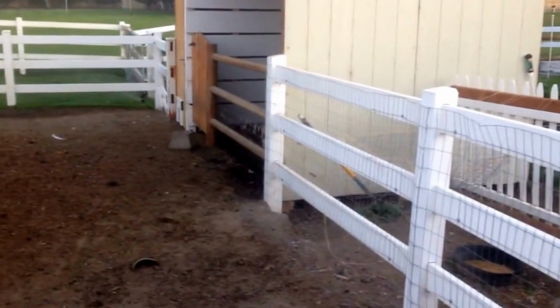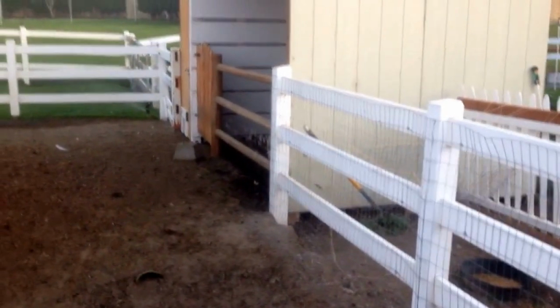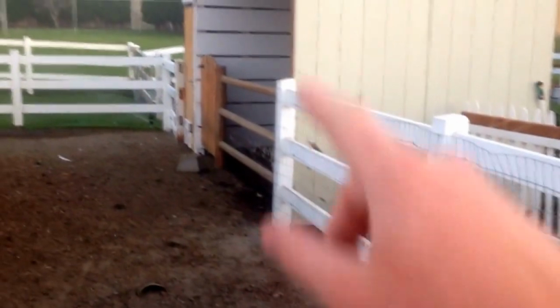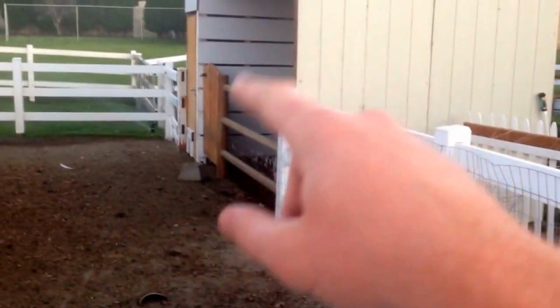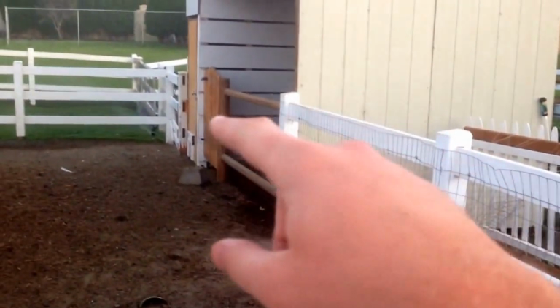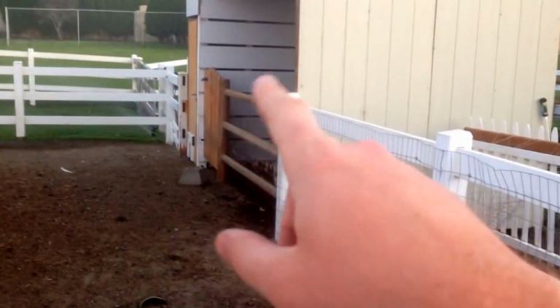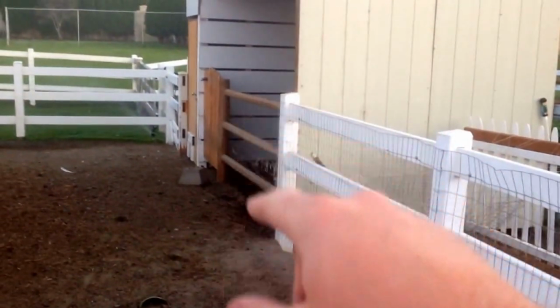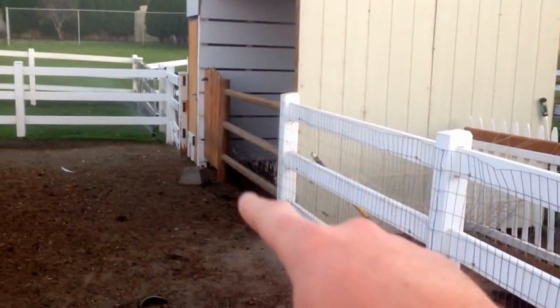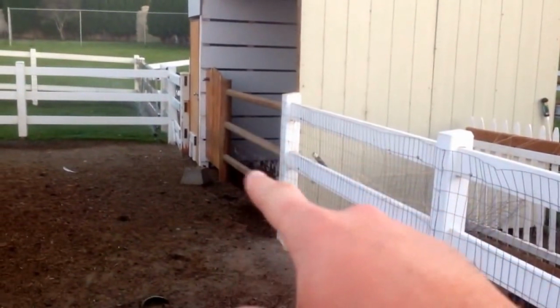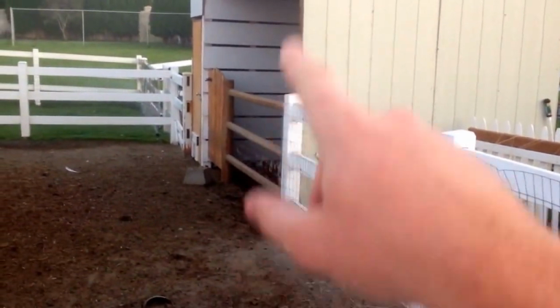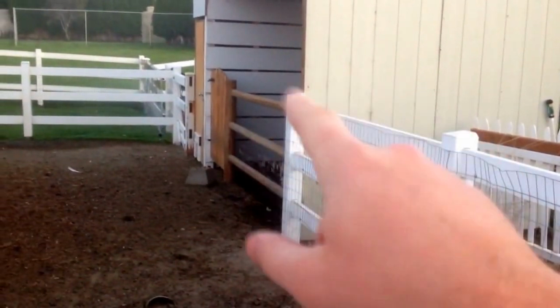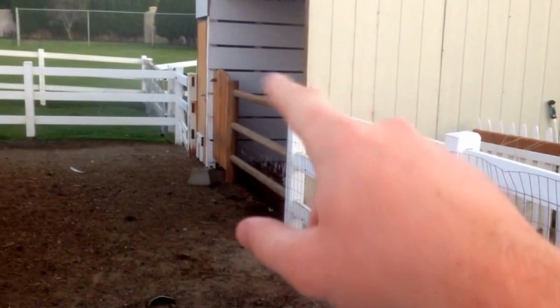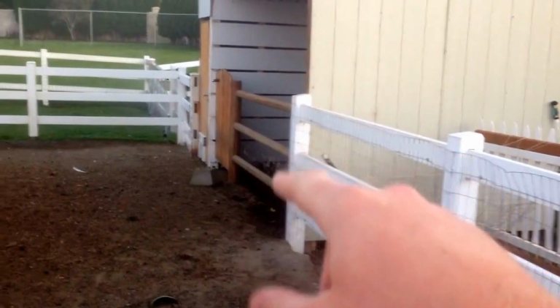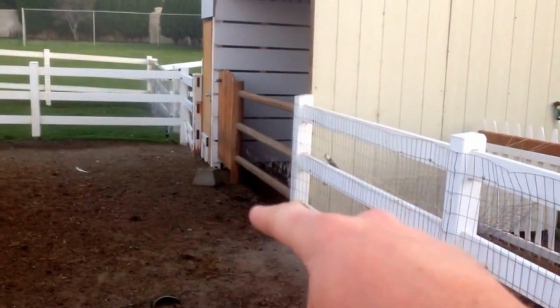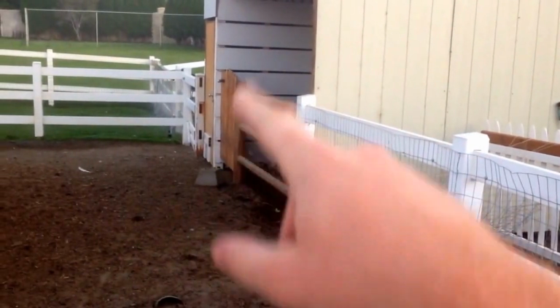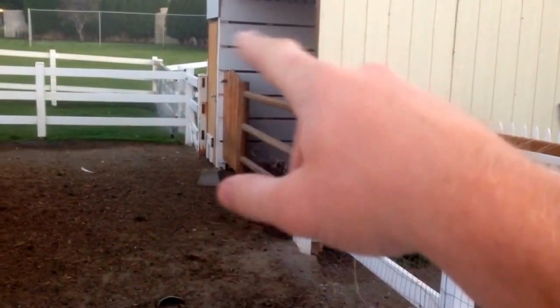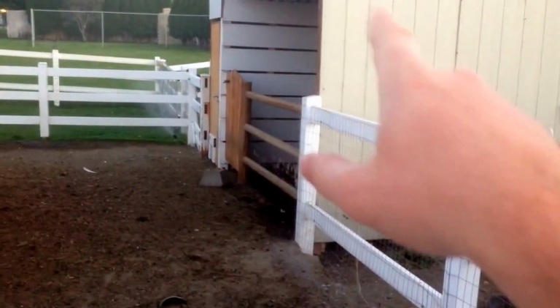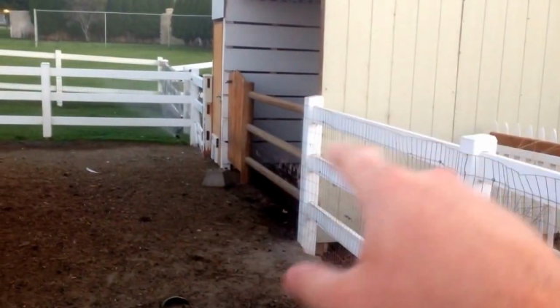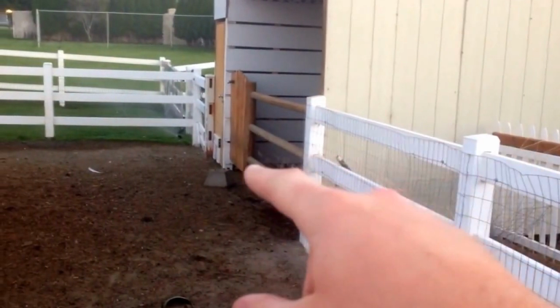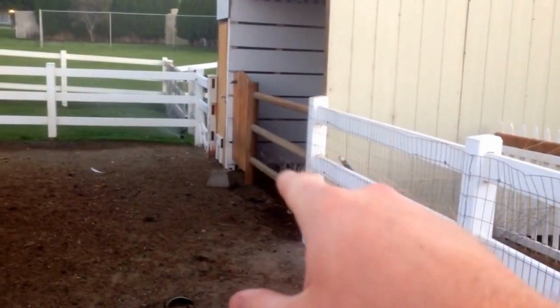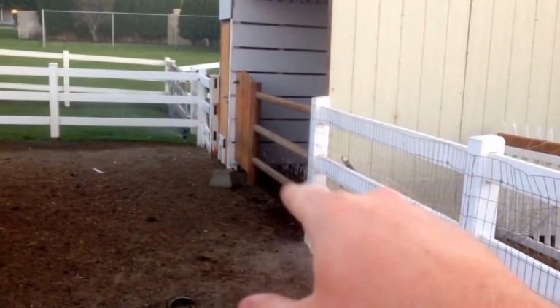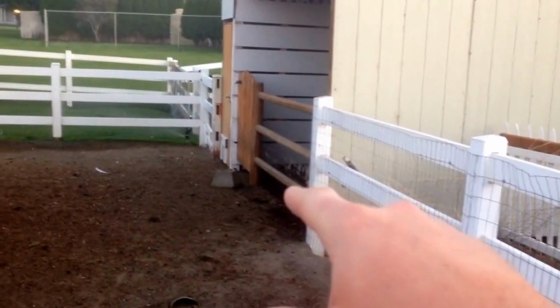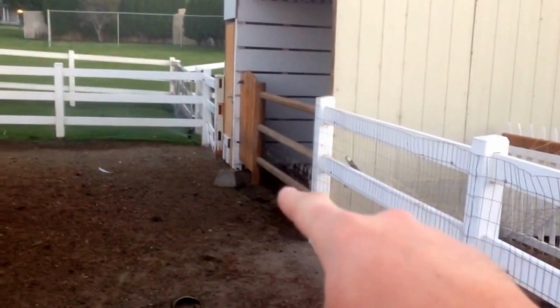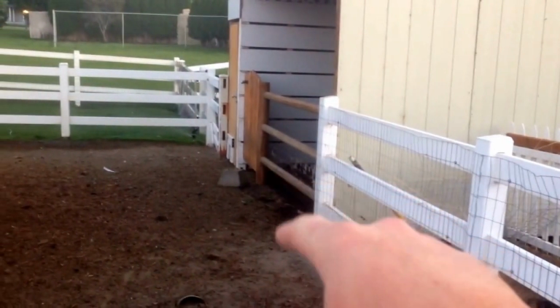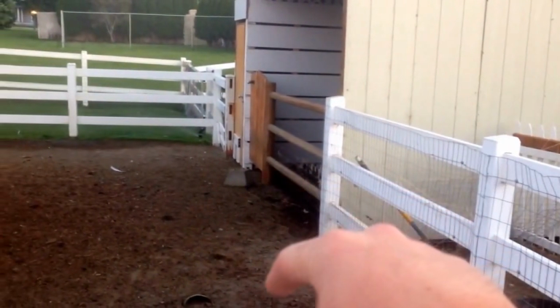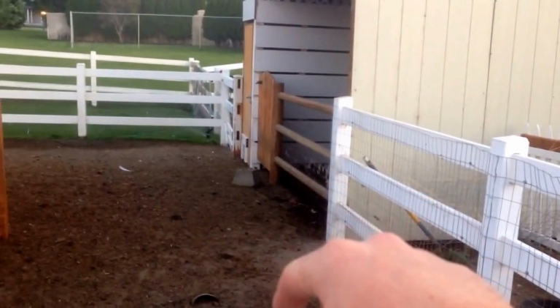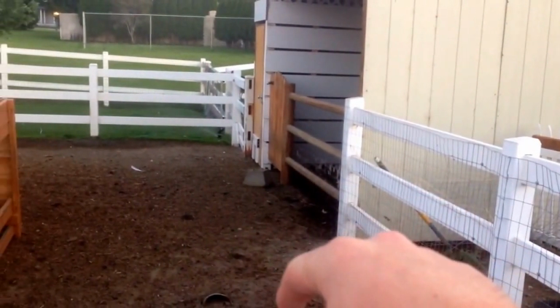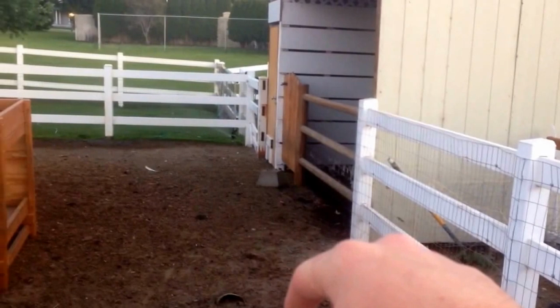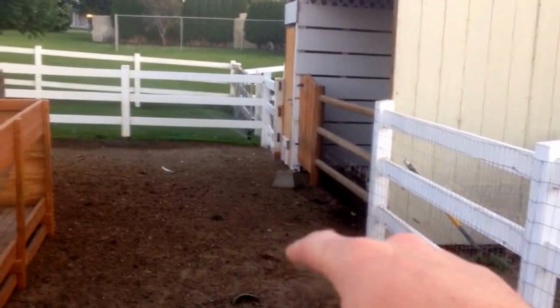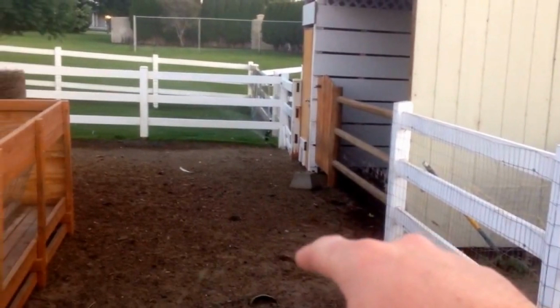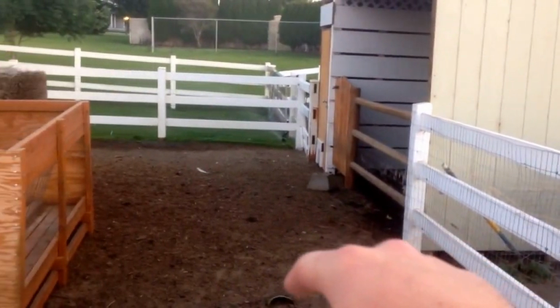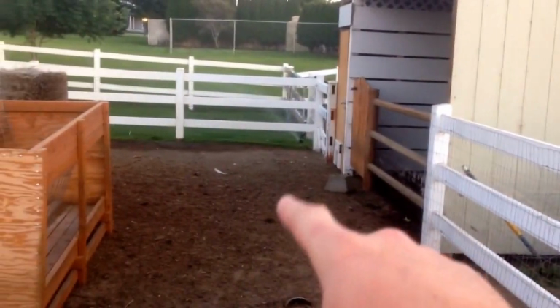This is a loafing shed with a gate. It's closed right now because I hosed them off in there, and they actually had to clean off the walls, so it's a little muddy right there. They don't need to go in there right now.